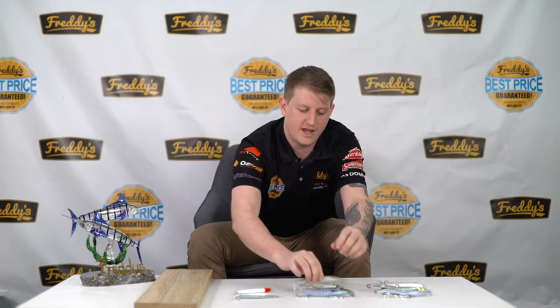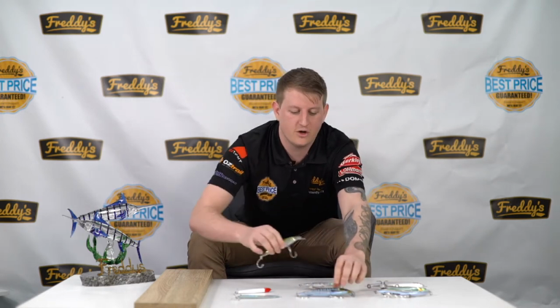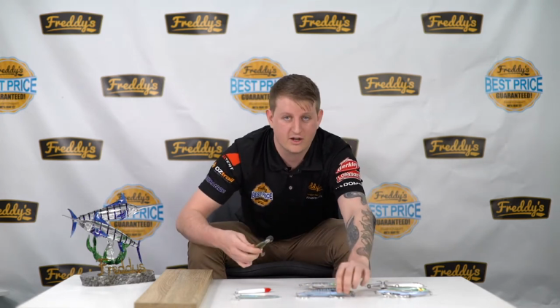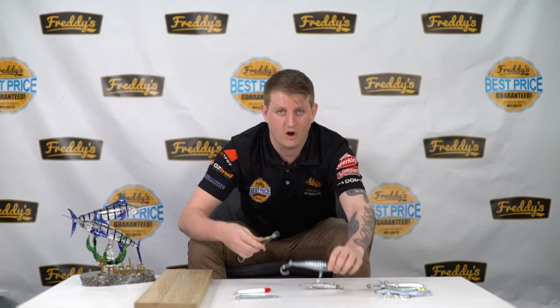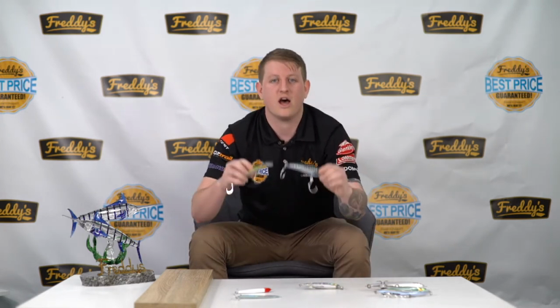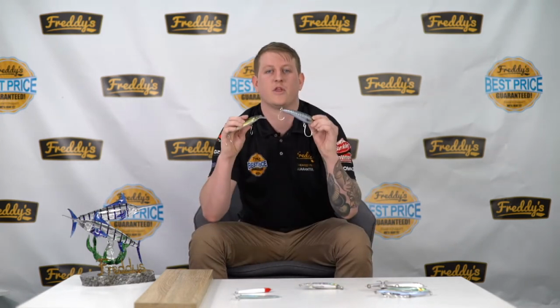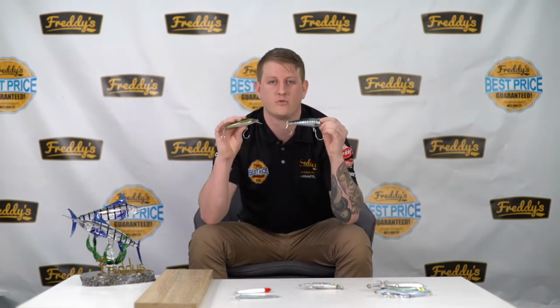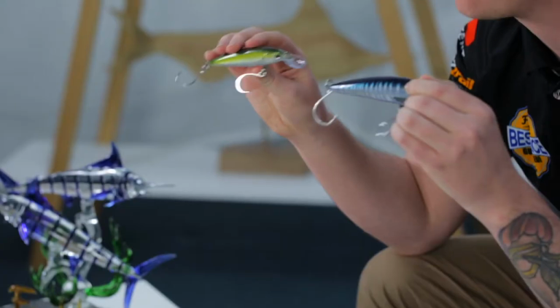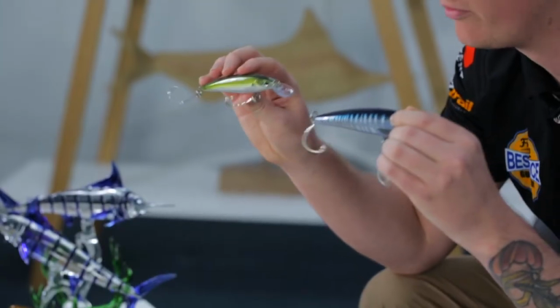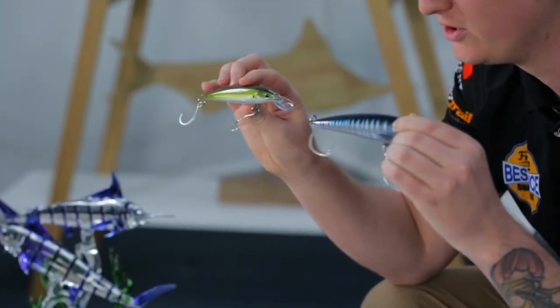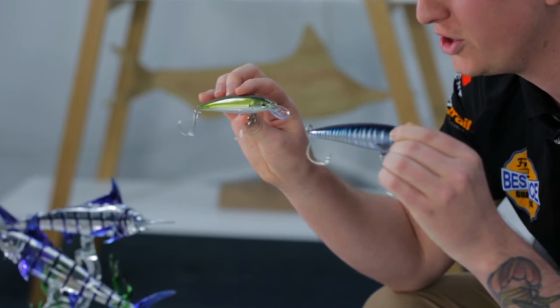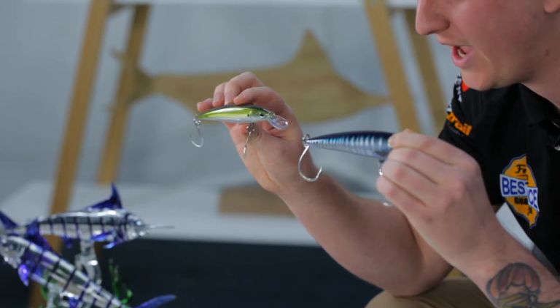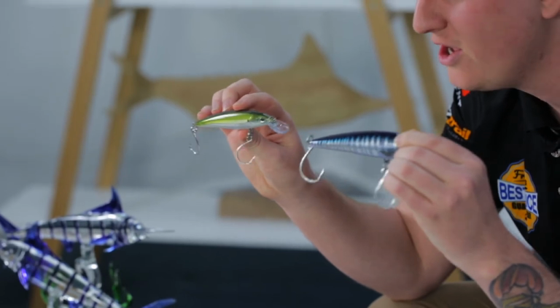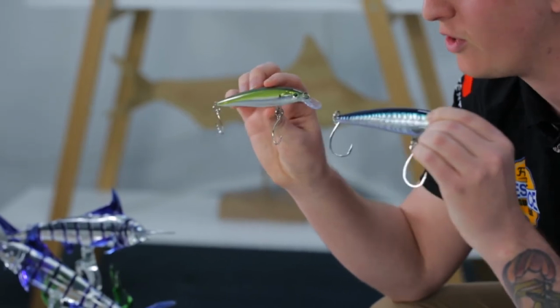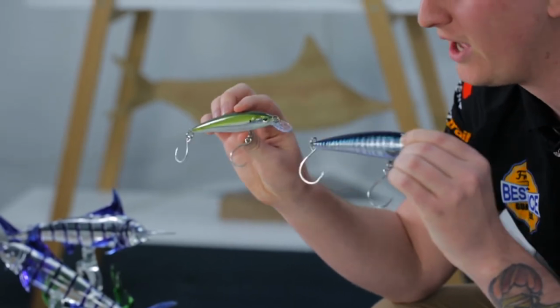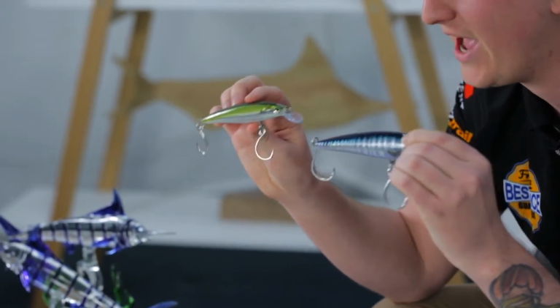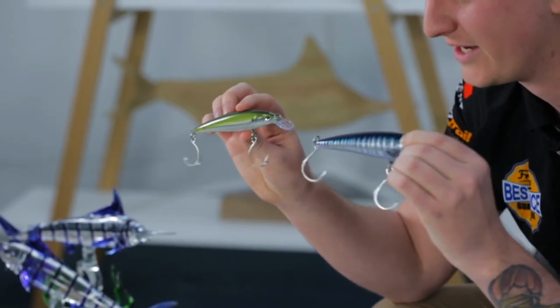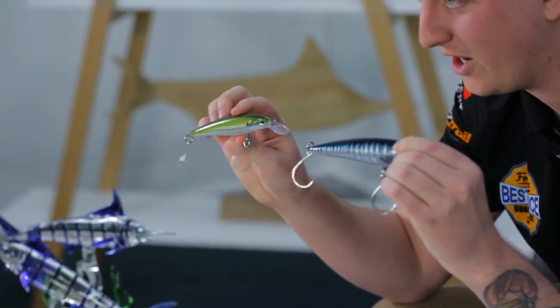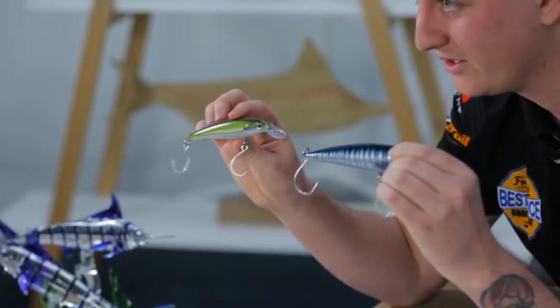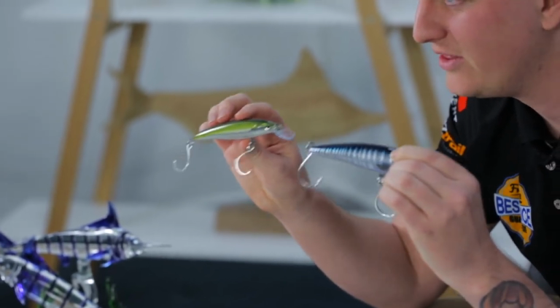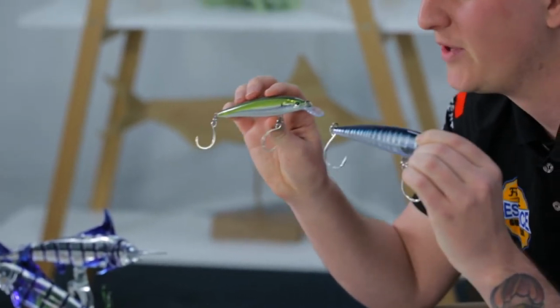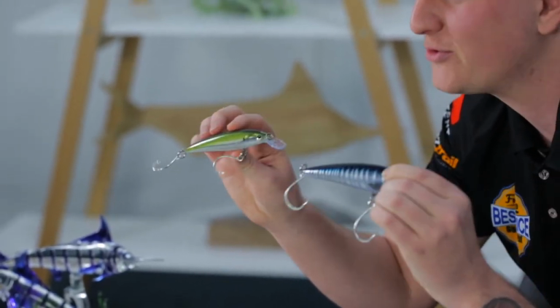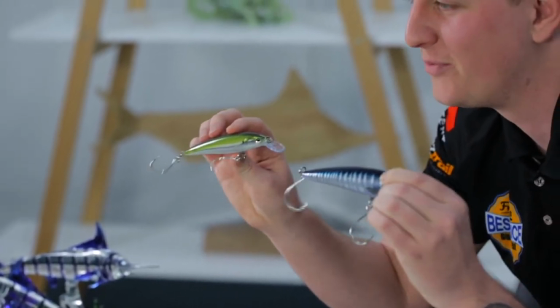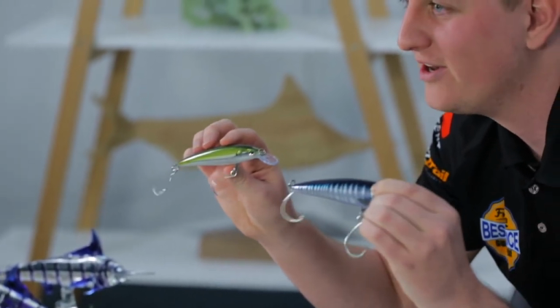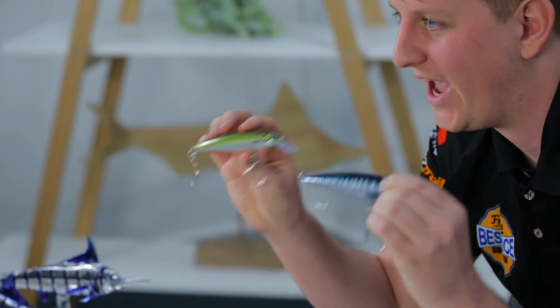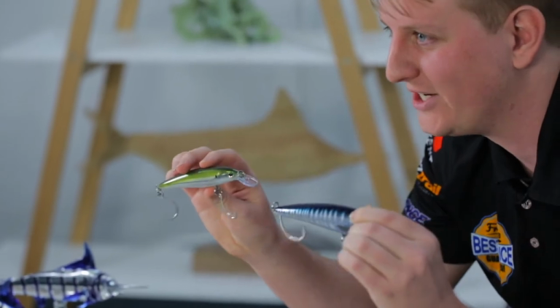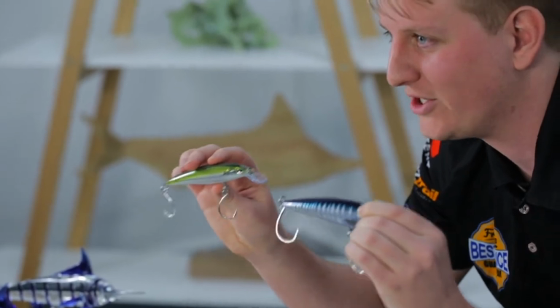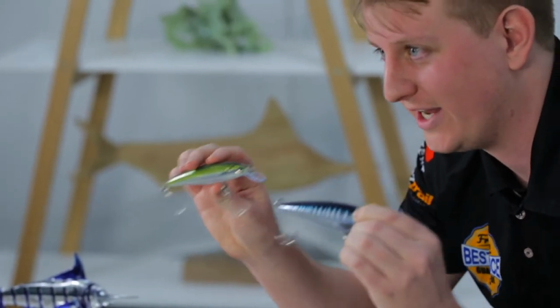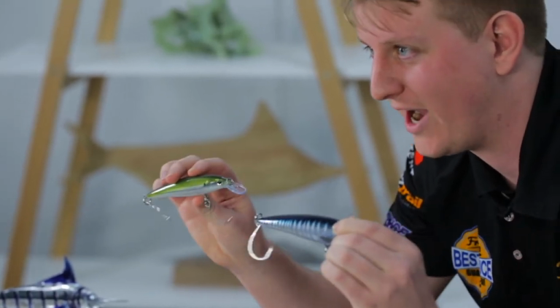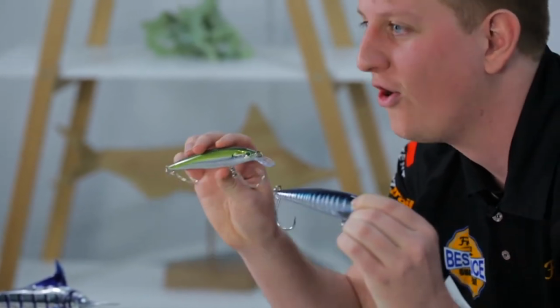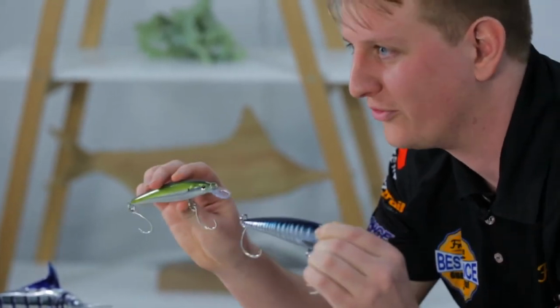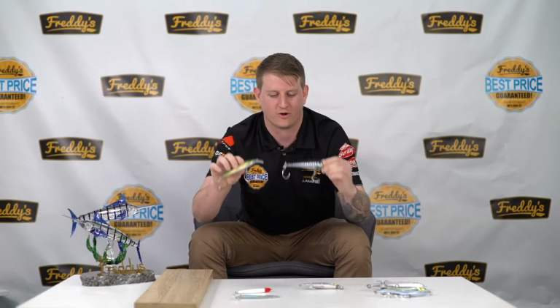These two here that I've got are some of the most renowned rock fishing lures you can get — the Rapala SXRs. They're going to be absolutely brilliant for any situation in Australia off the rocks.